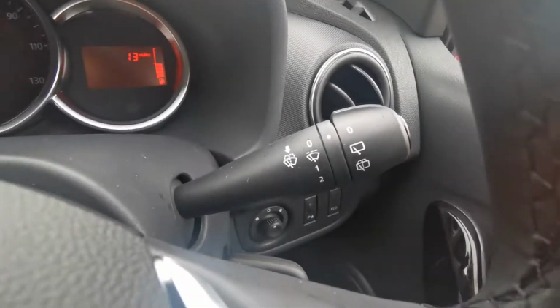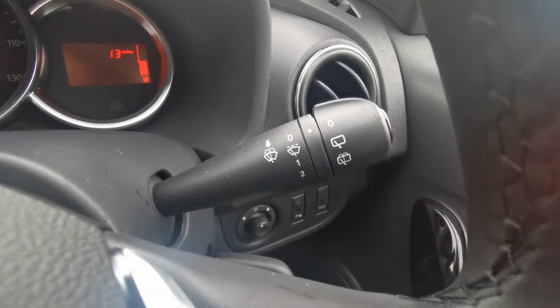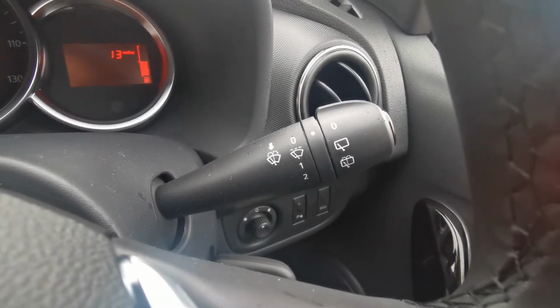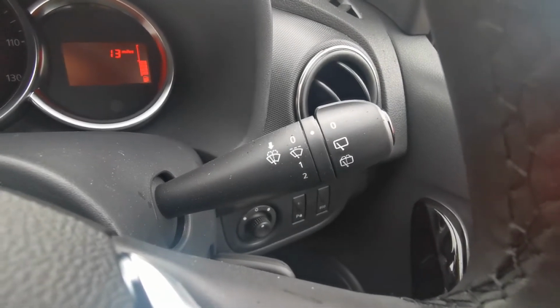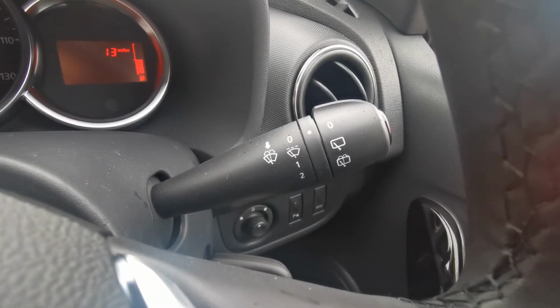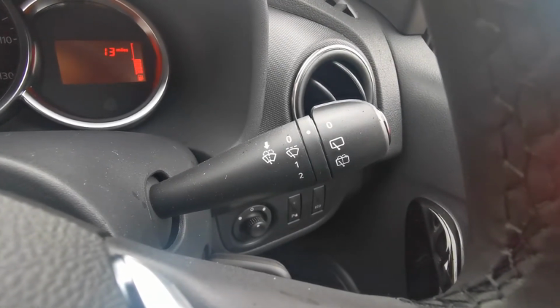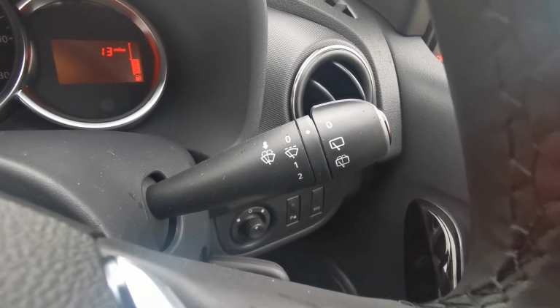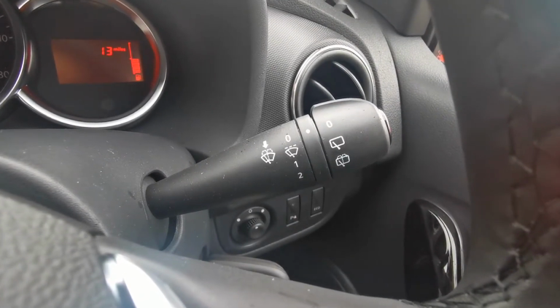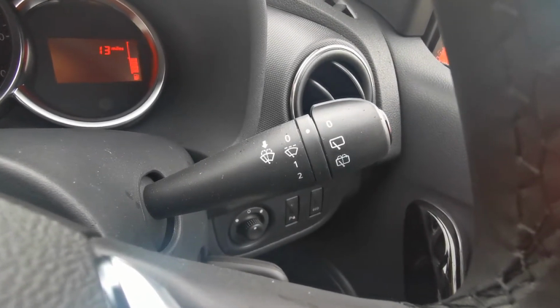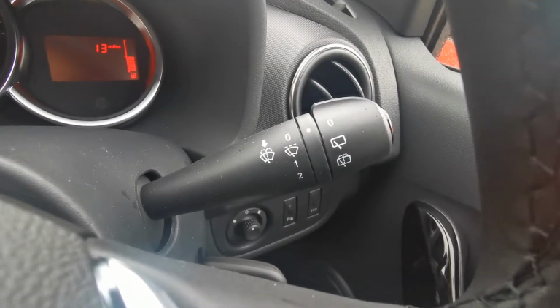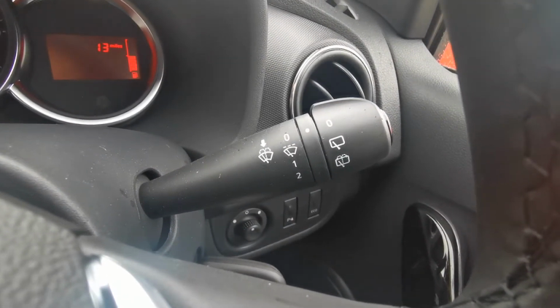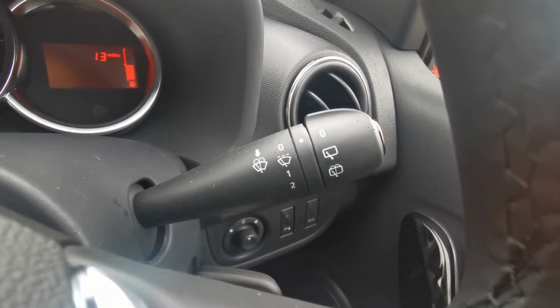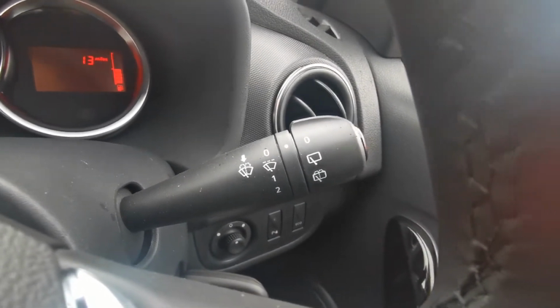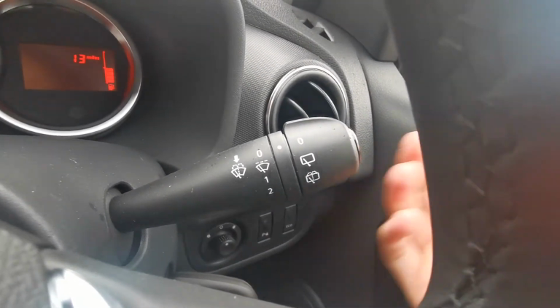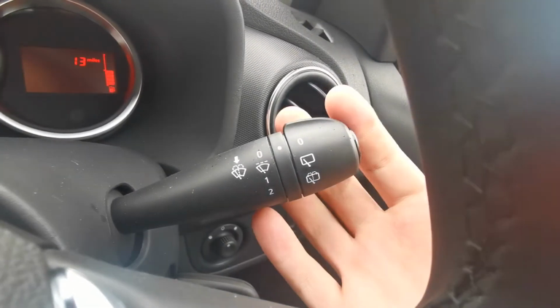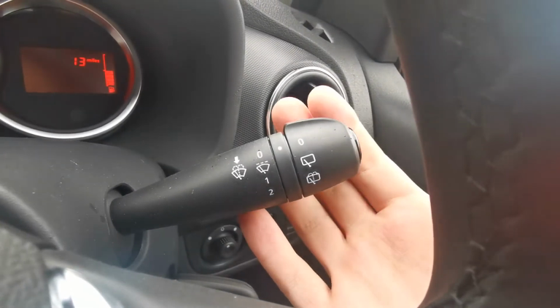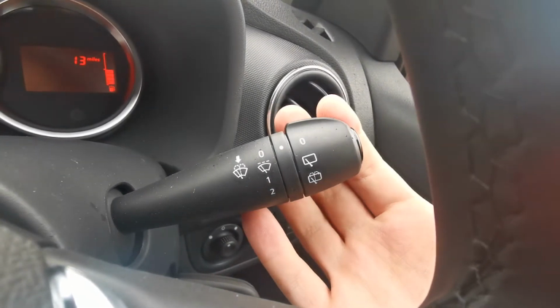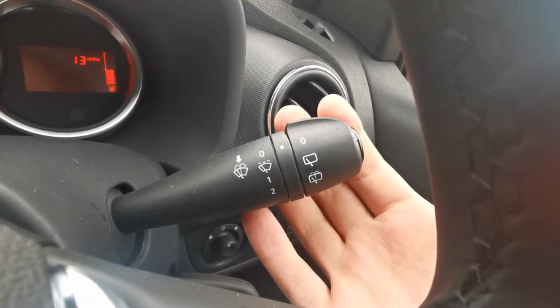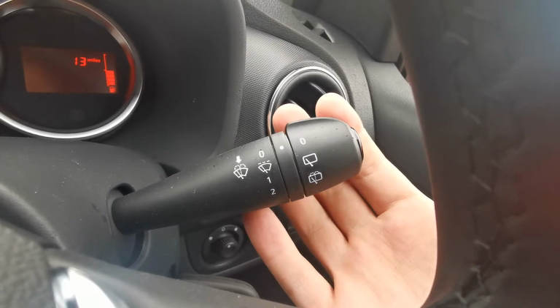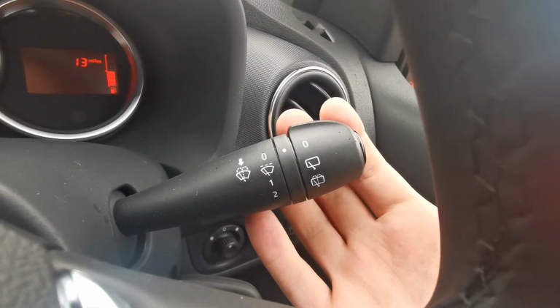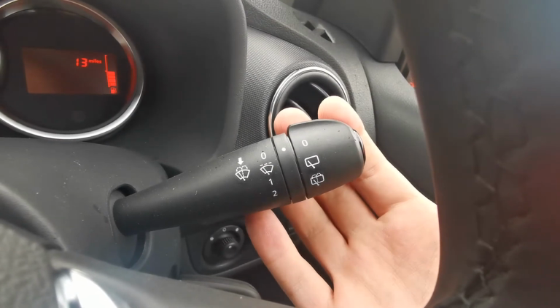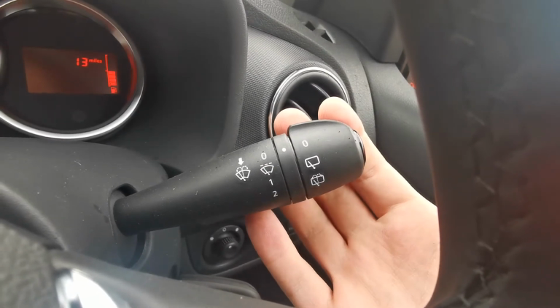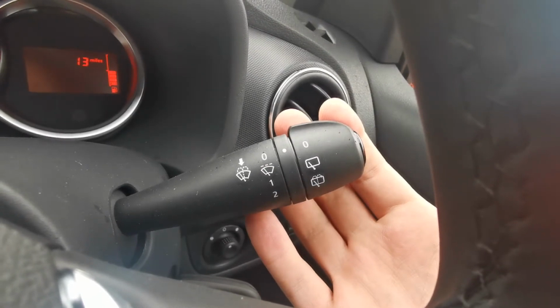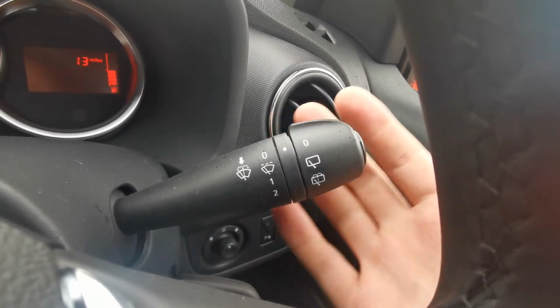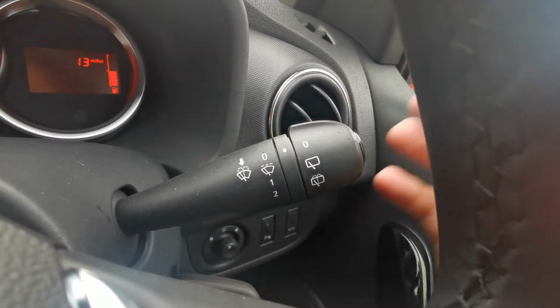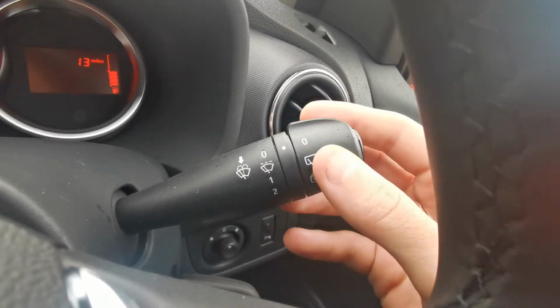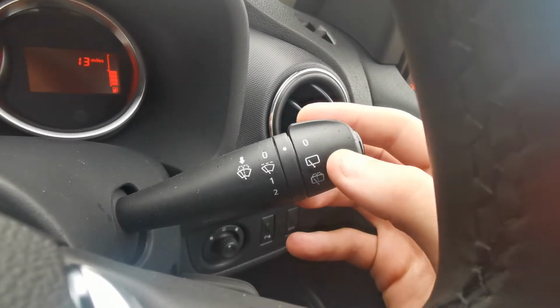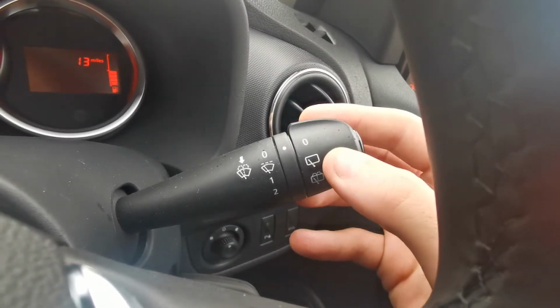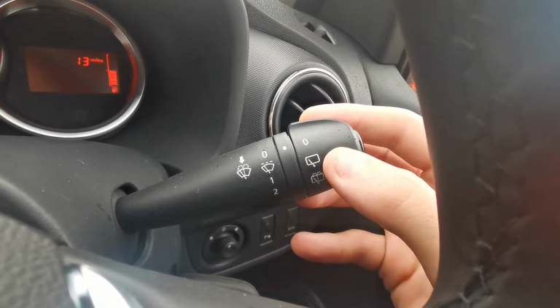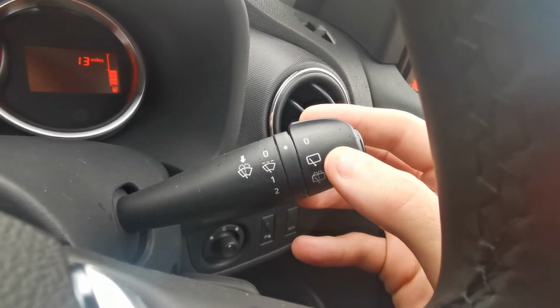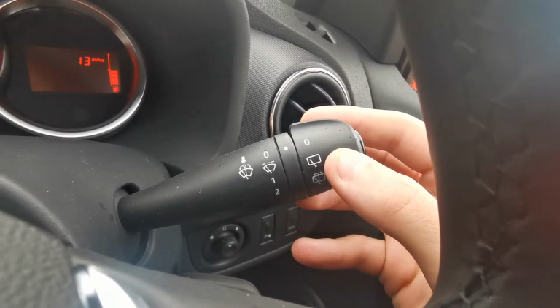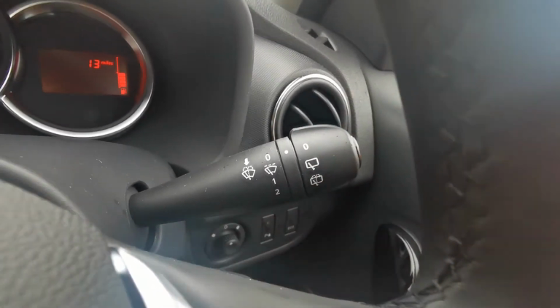On the other side we've got your wiper stalk. It's all the way to the top for off, down one for intermittent, down another one for constant. And then you've got your rear wiper control just on the back there.